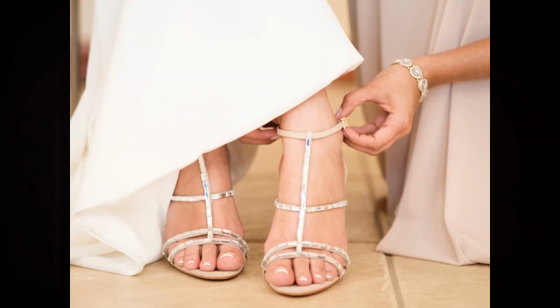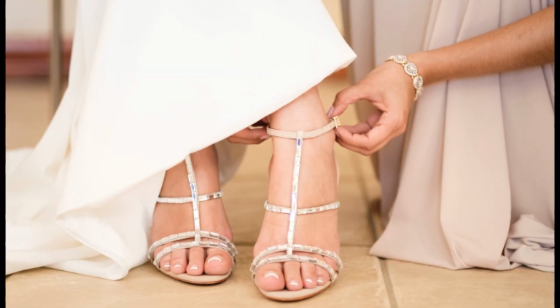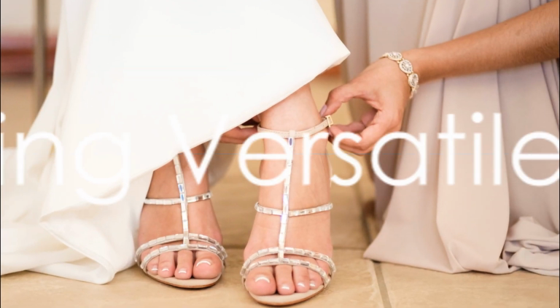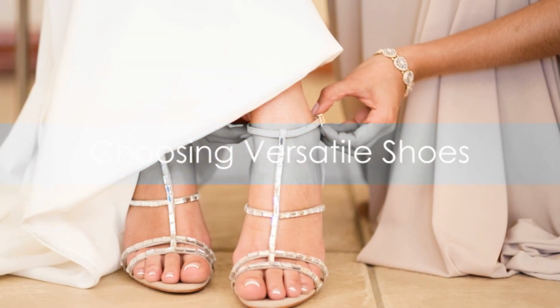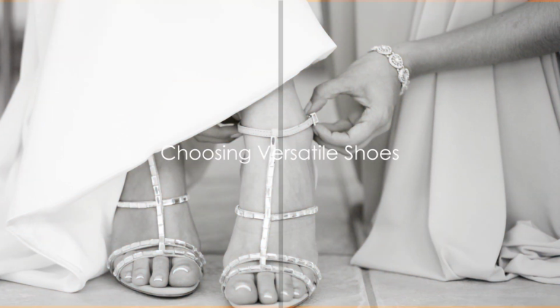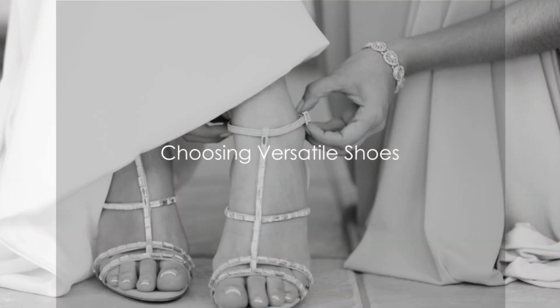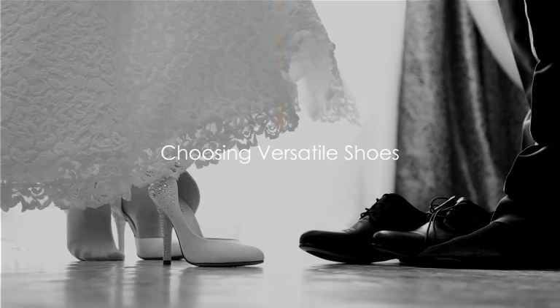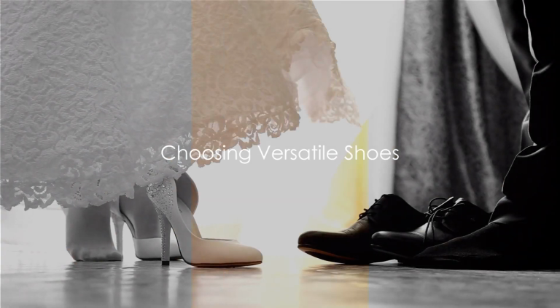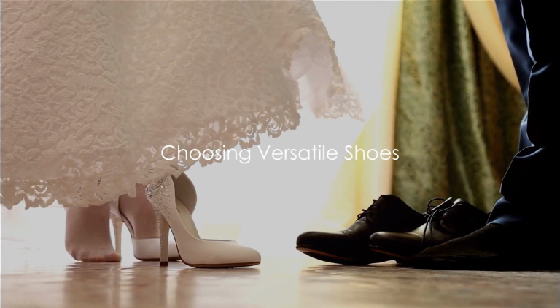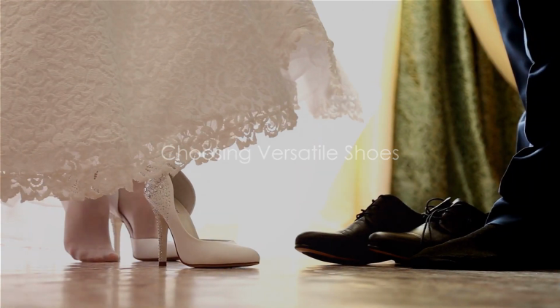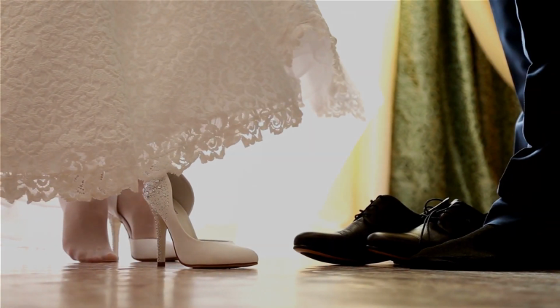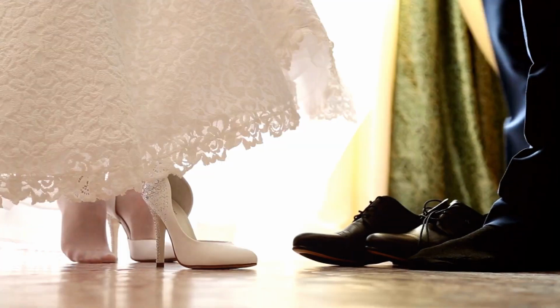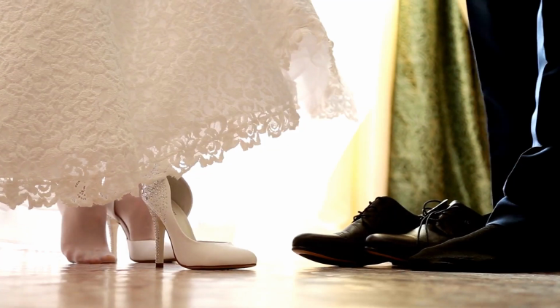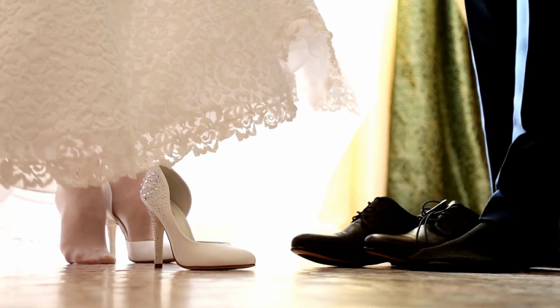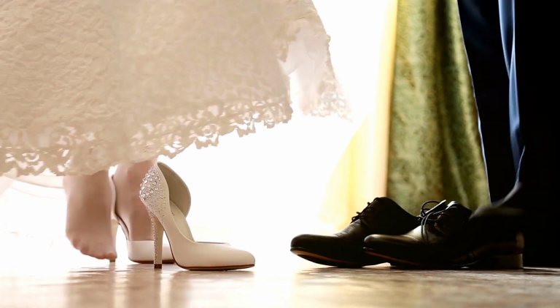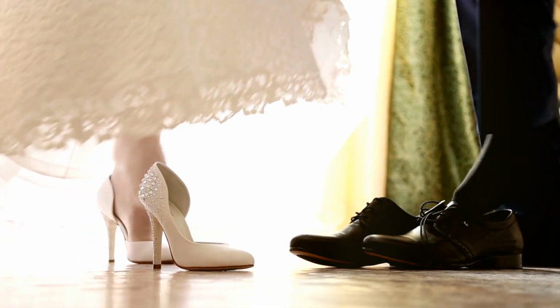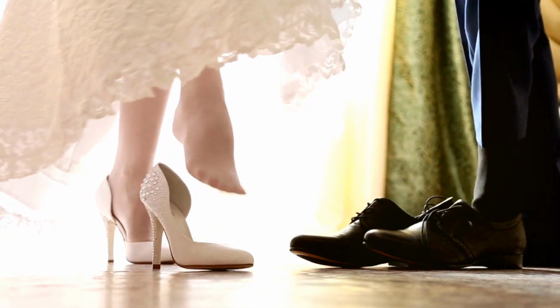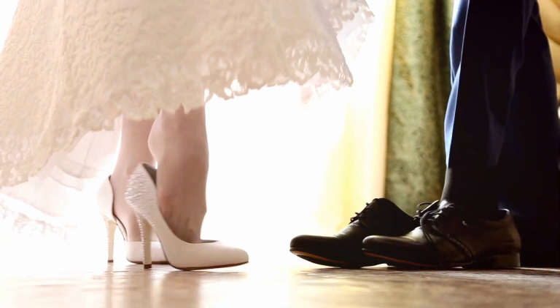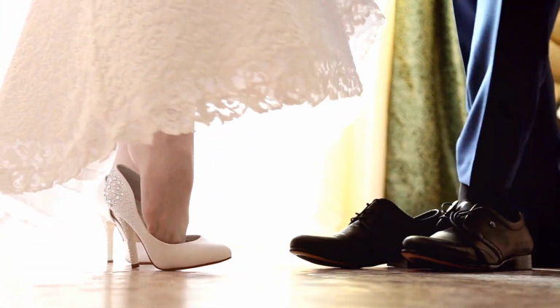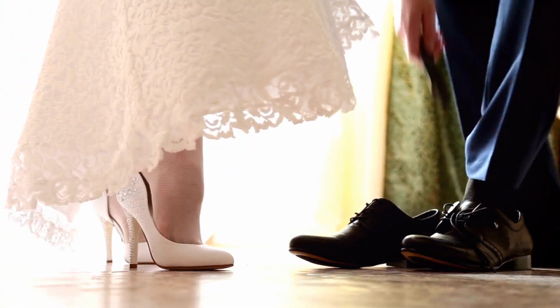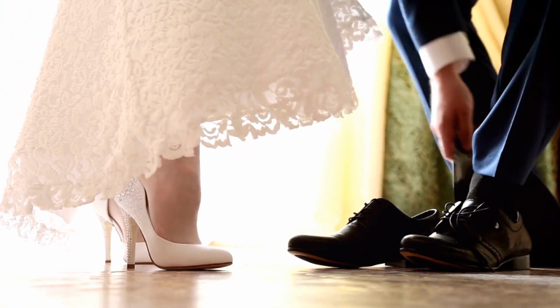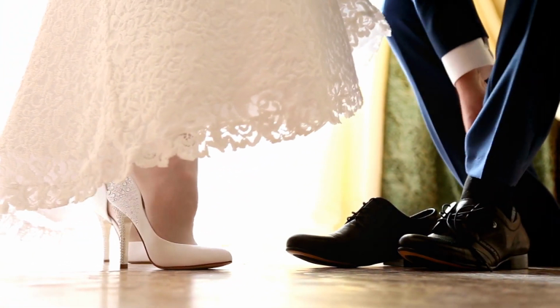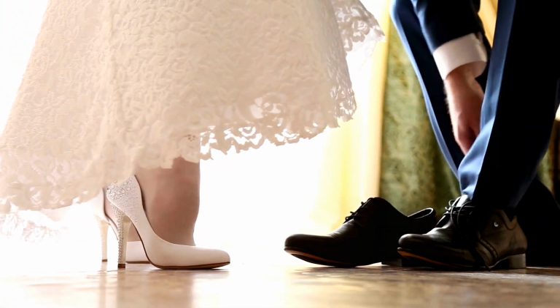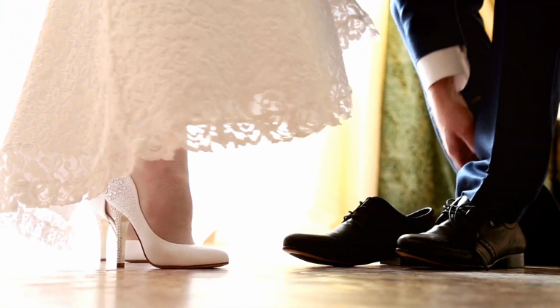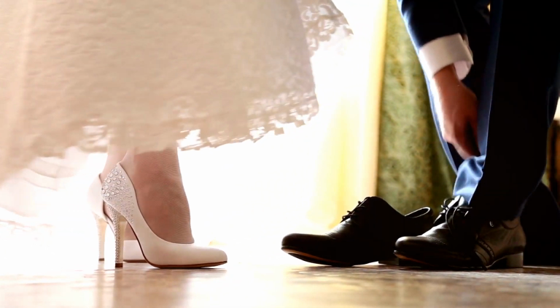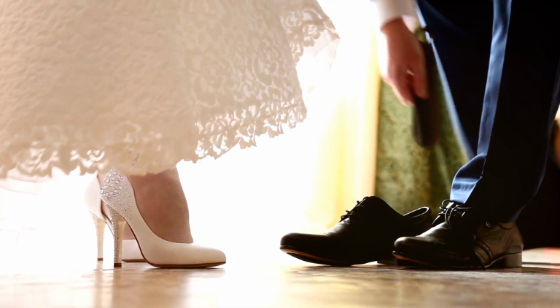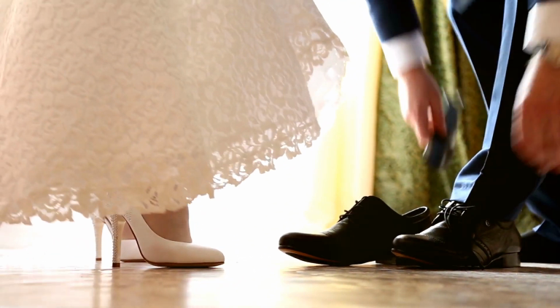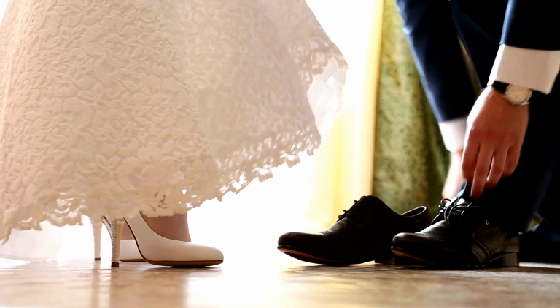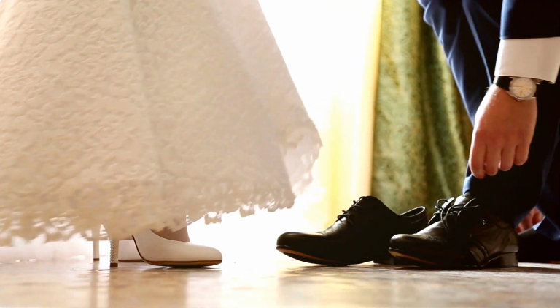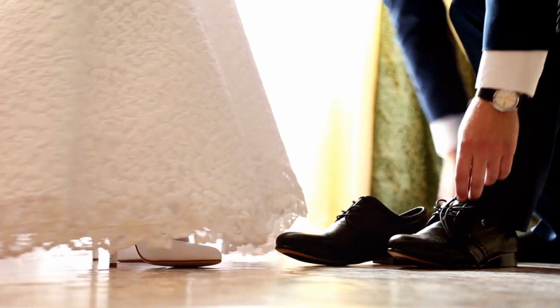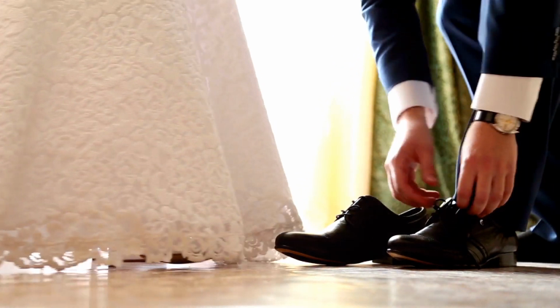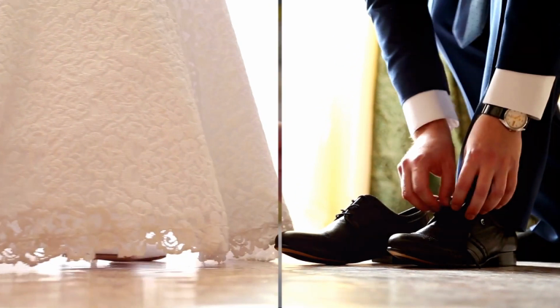Now, on to shoes. Shoes can be bulky and heavy, so the key is to pick versatile pairs. A pair of formal shoes for the ceremony and reception and a comfortable pair for other casual events should suffice.